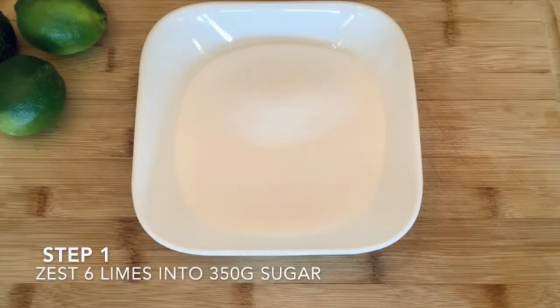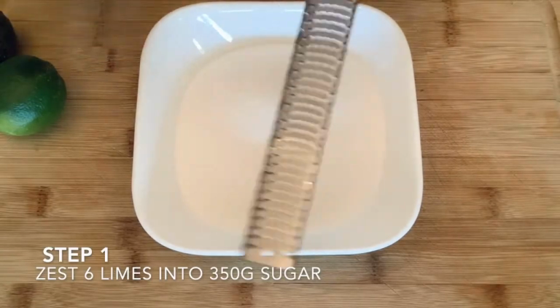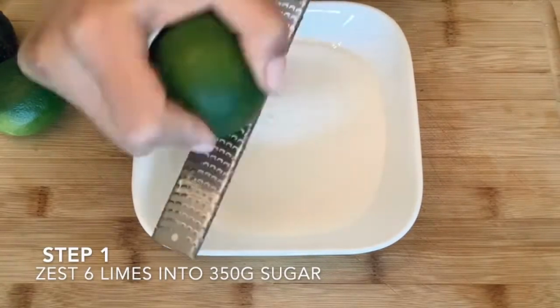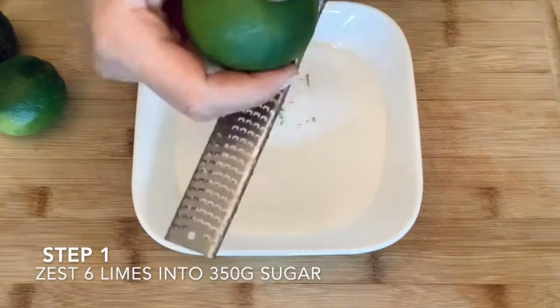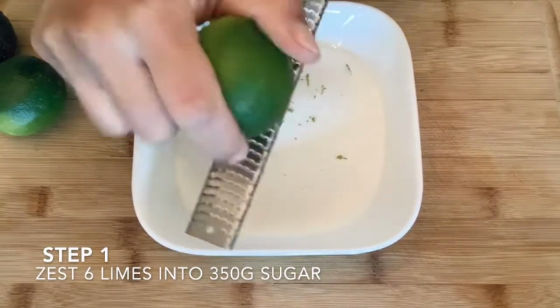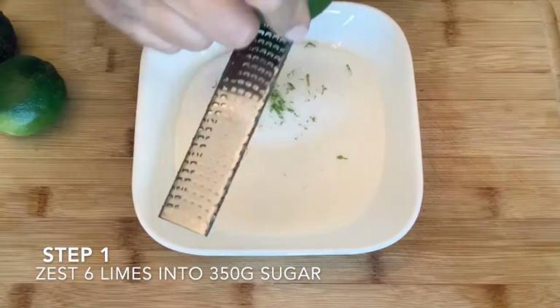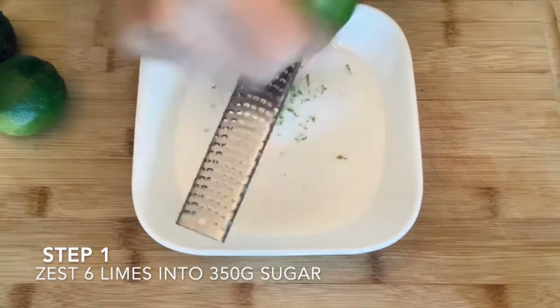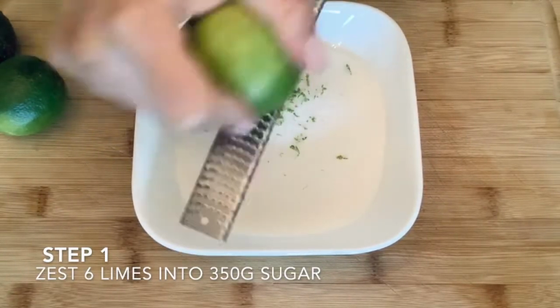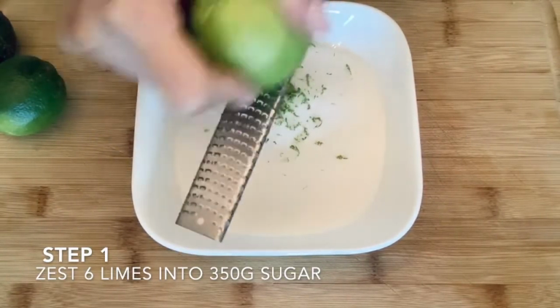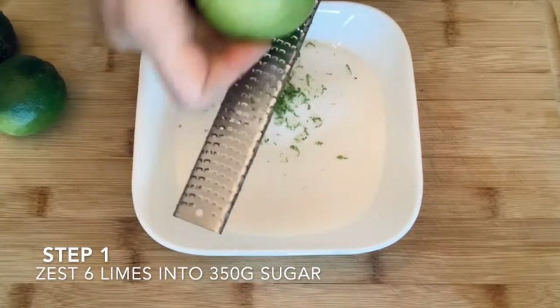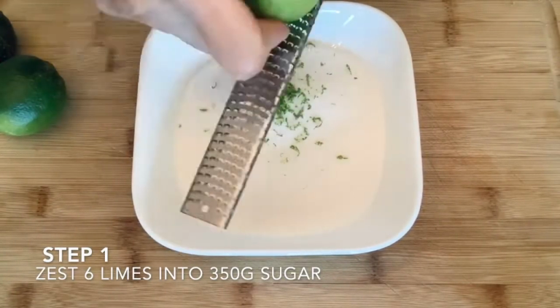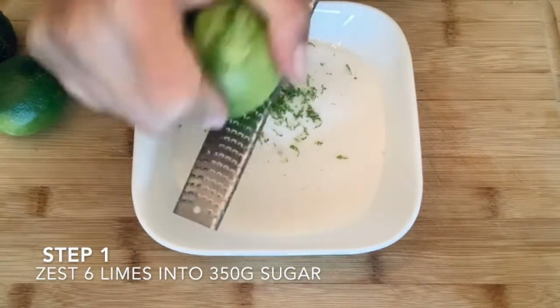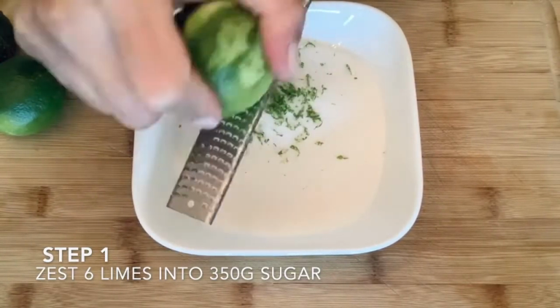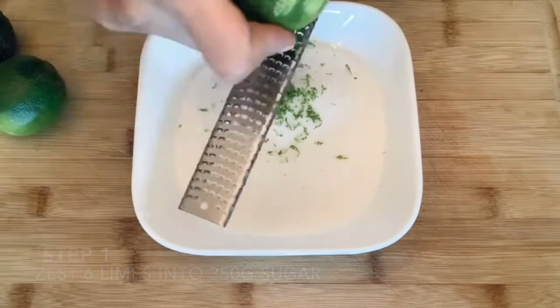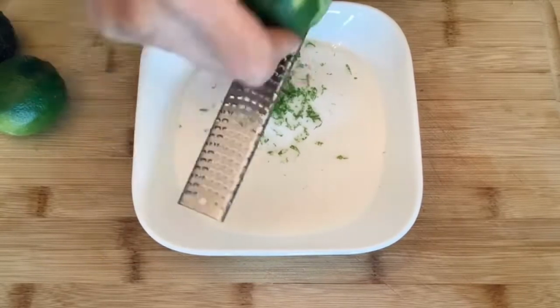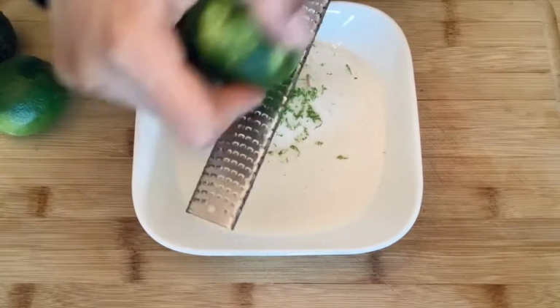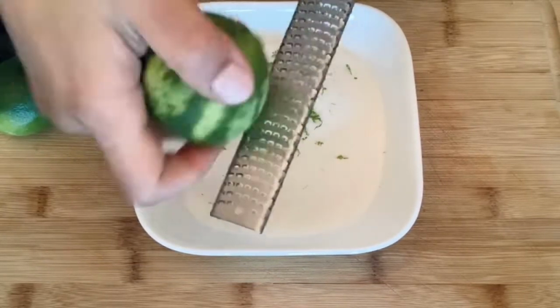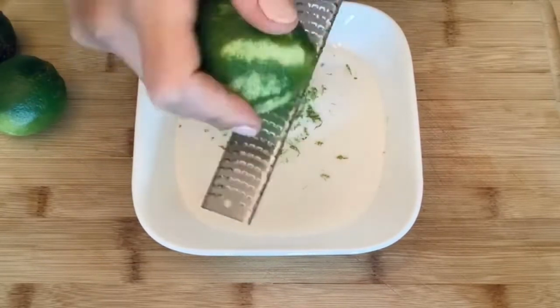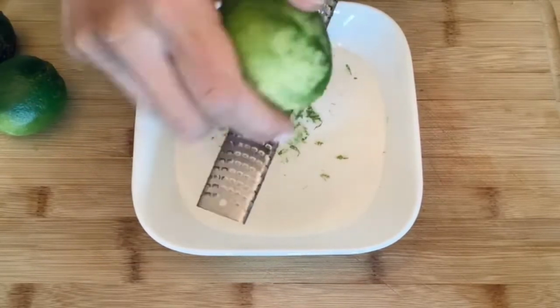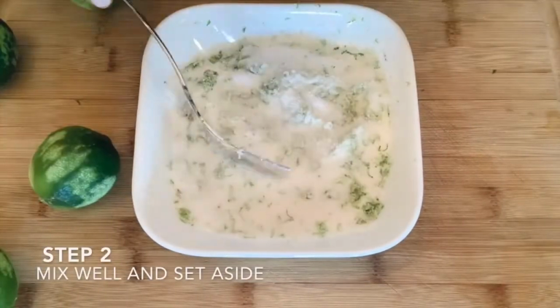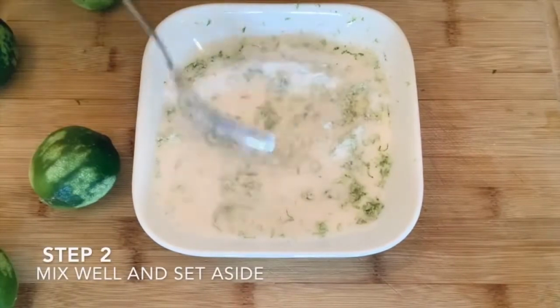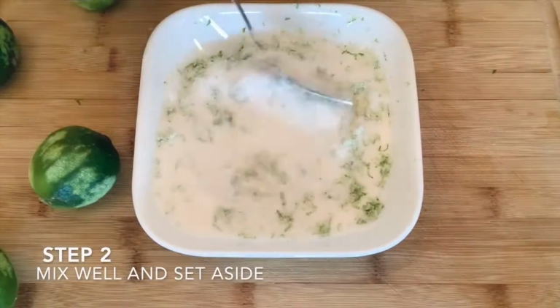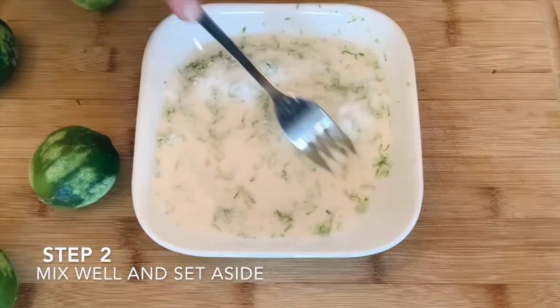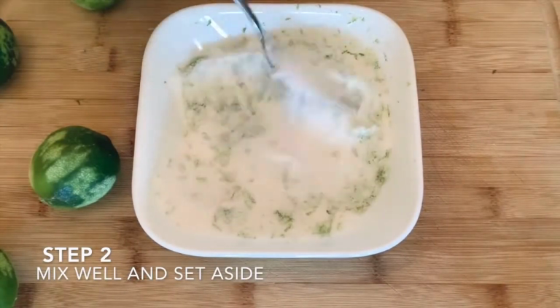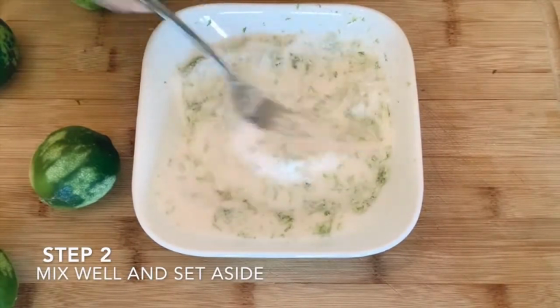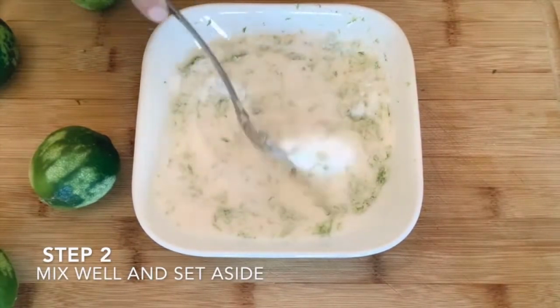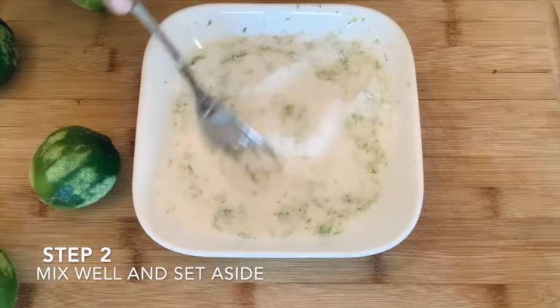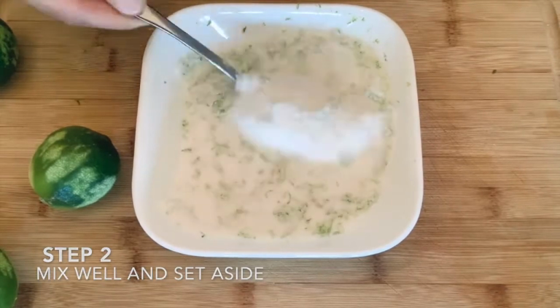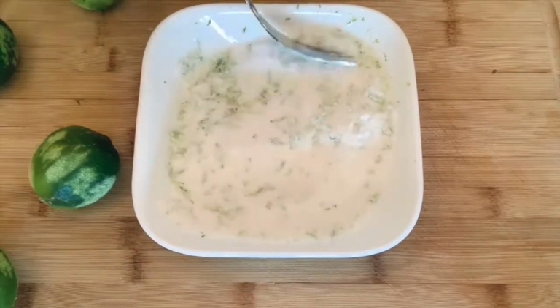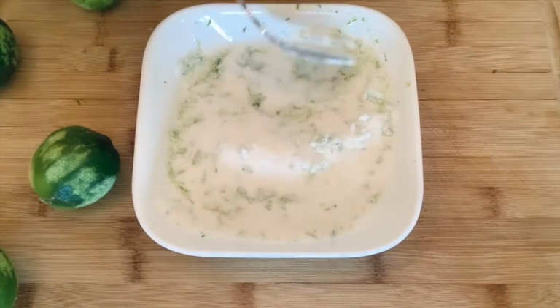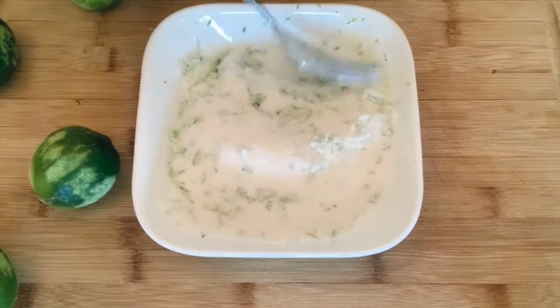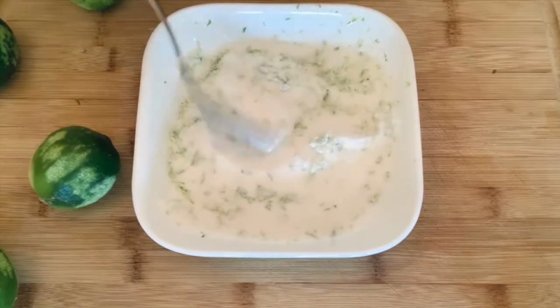Start off with about six limes and zest it right into your sugar. Next, you want to mix the lime zest into the sugar and set it aside. This will infuse some really beautiful lime flavors within your sugar before you mix it all up.